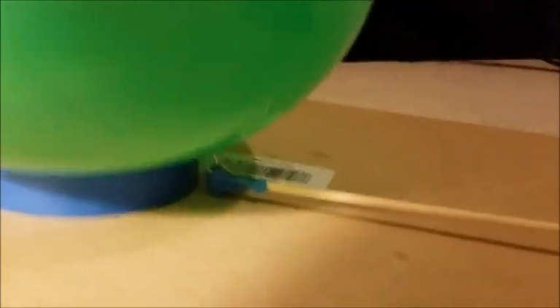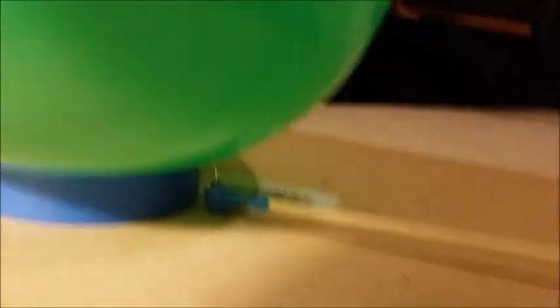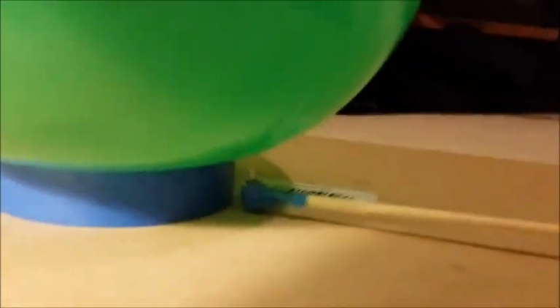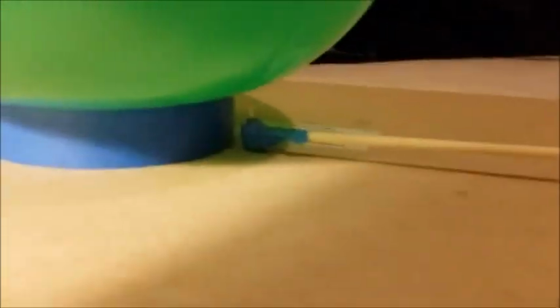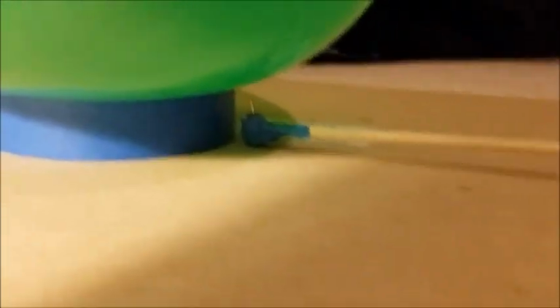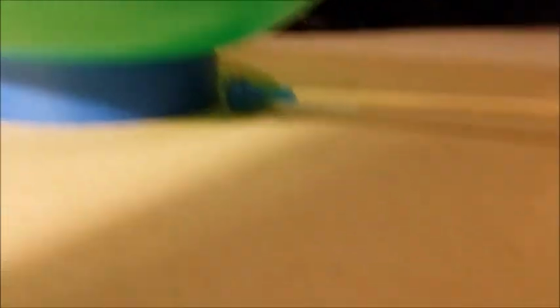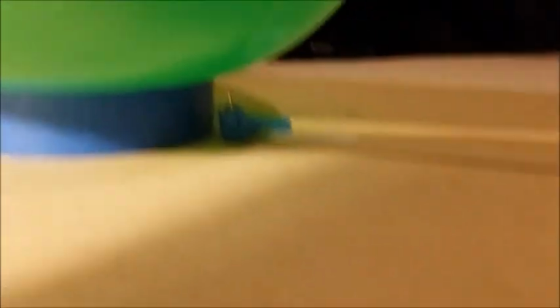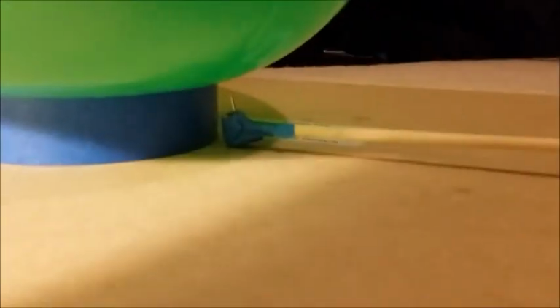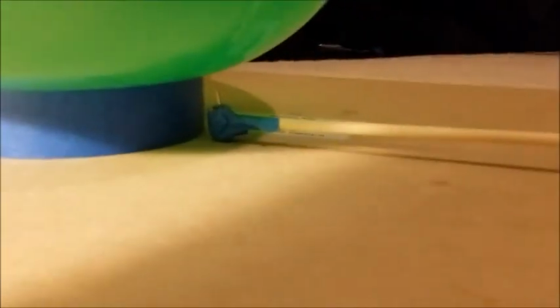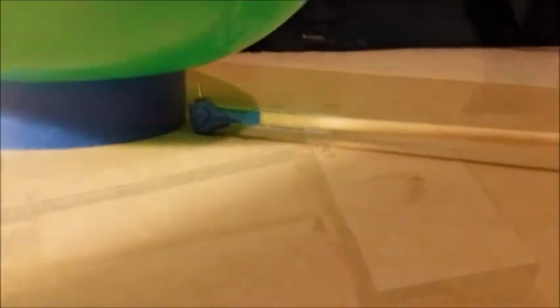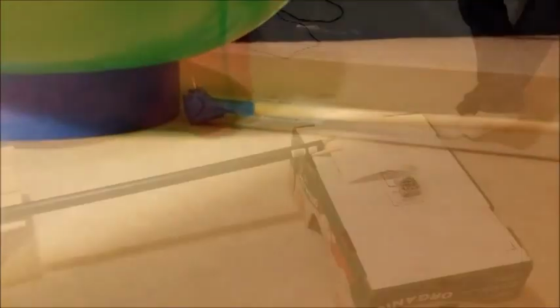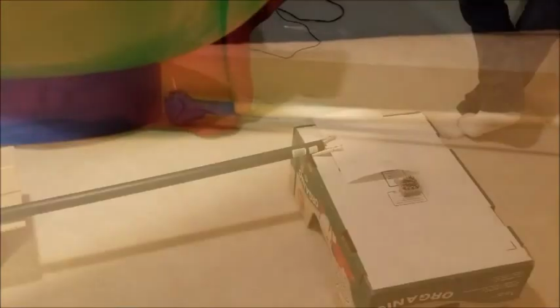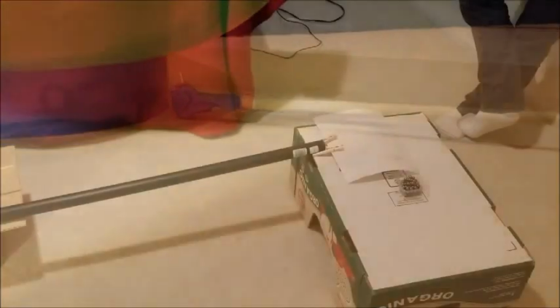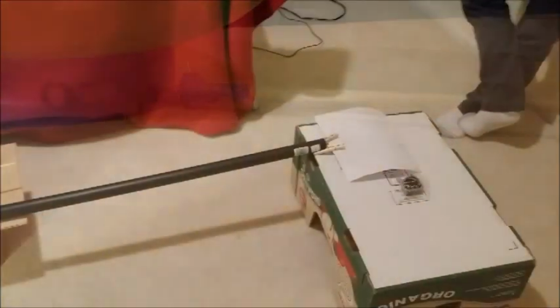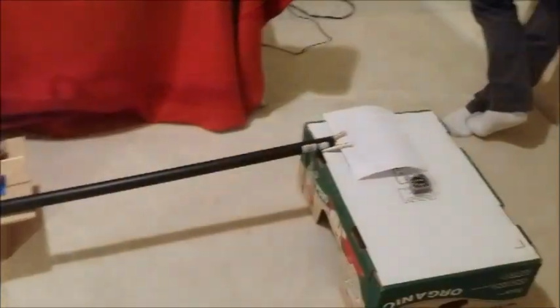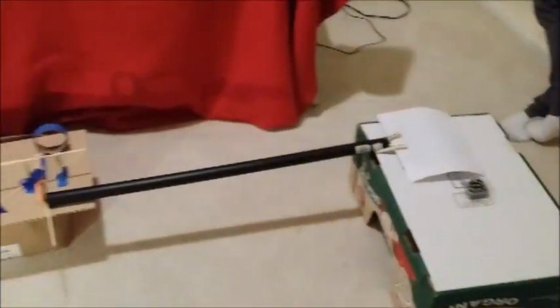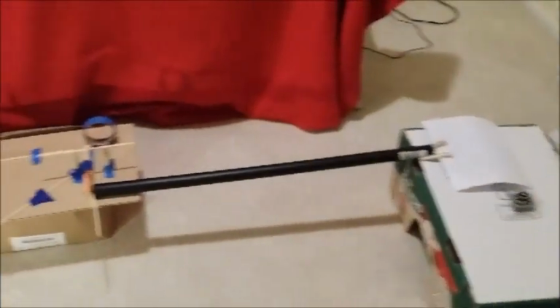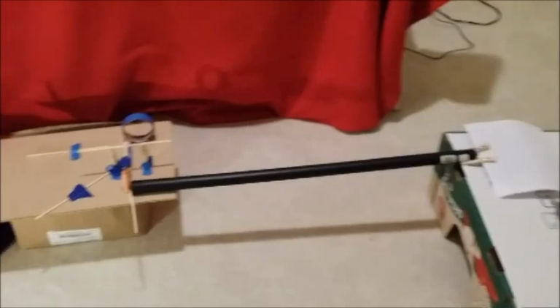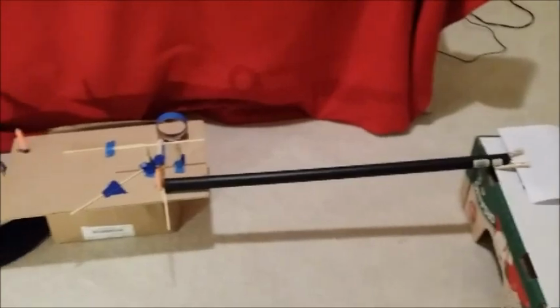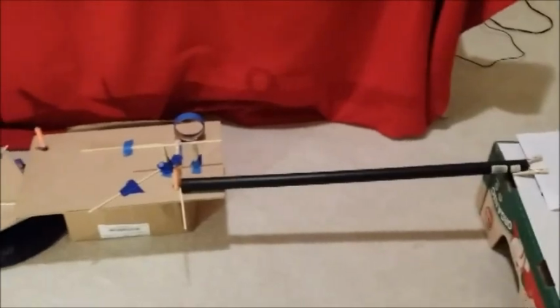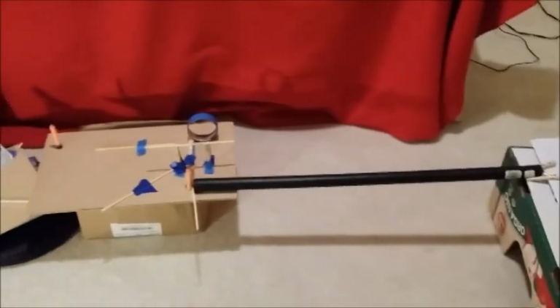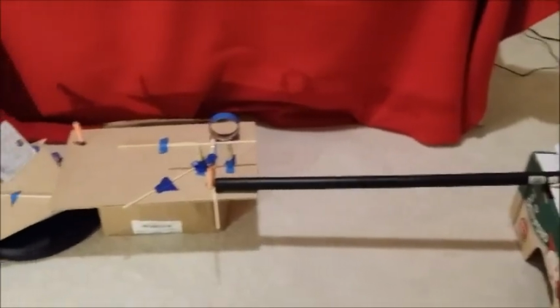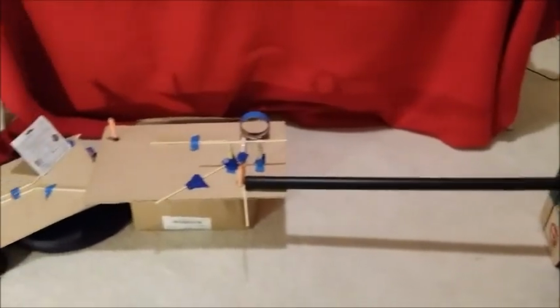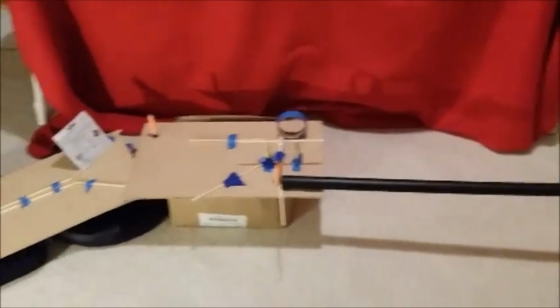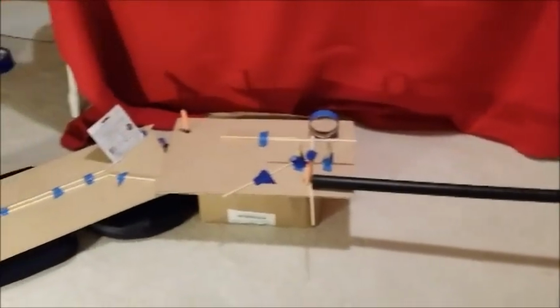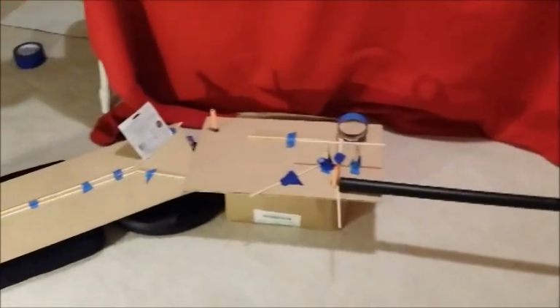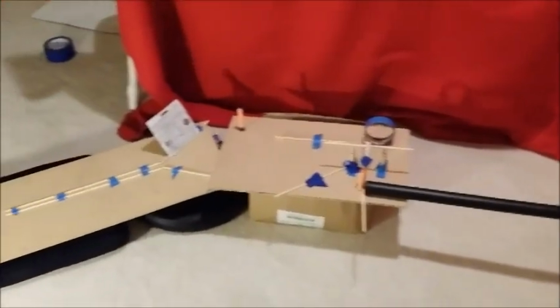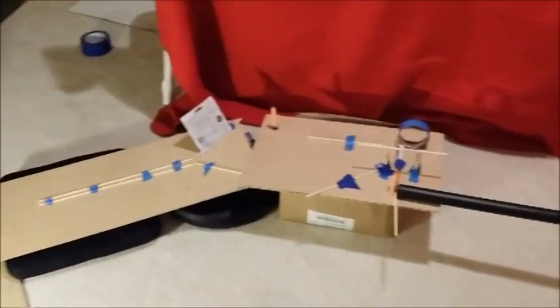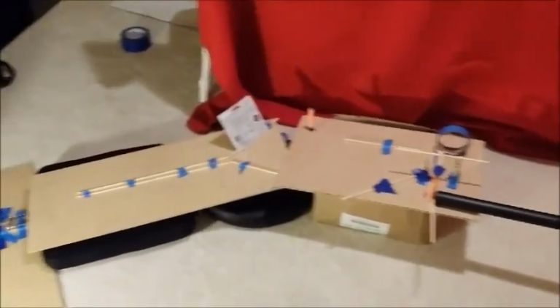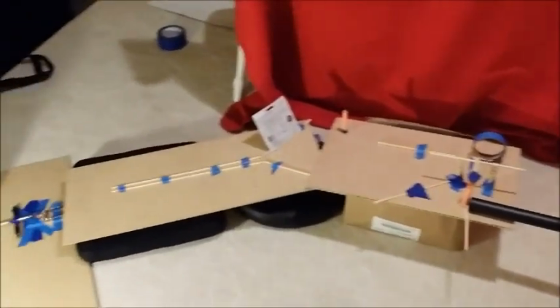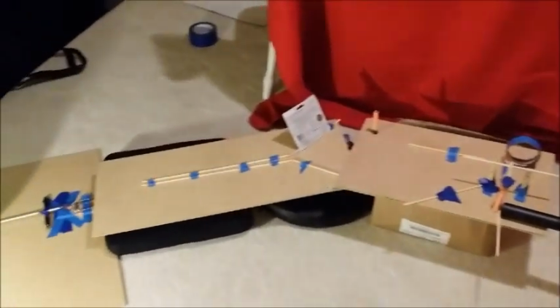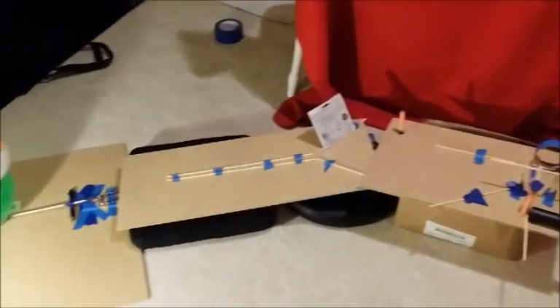Yeah, really focus on that teeter totter. So what does each person want to analyze?